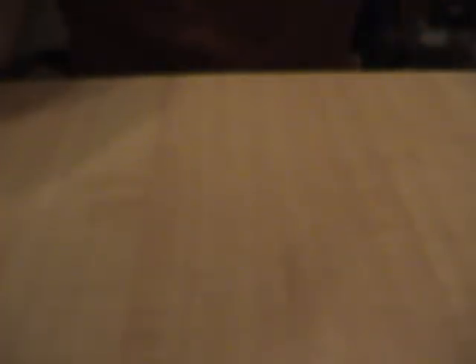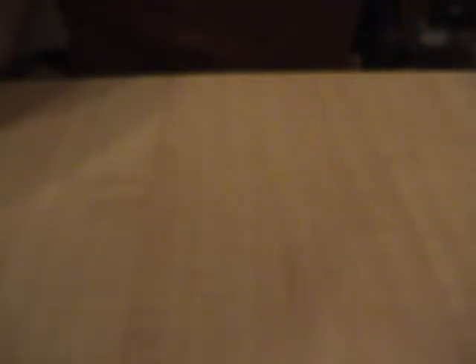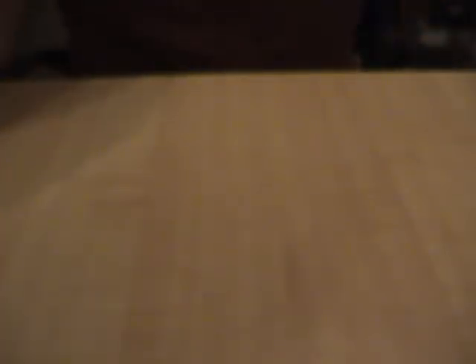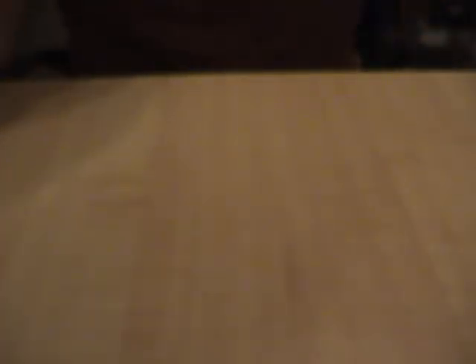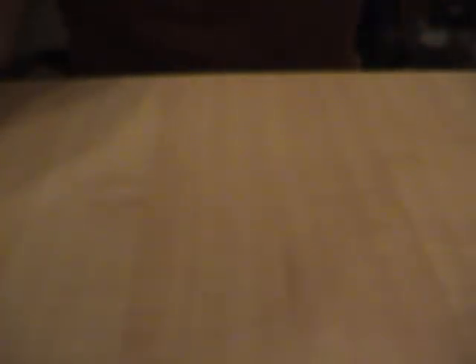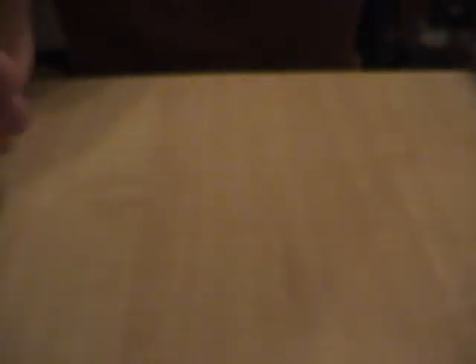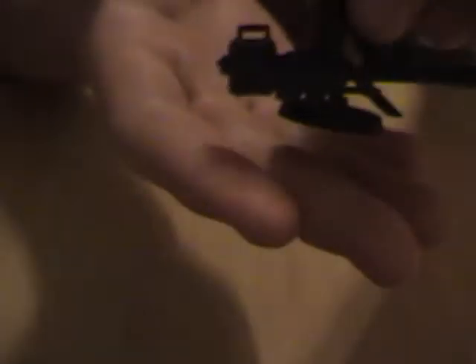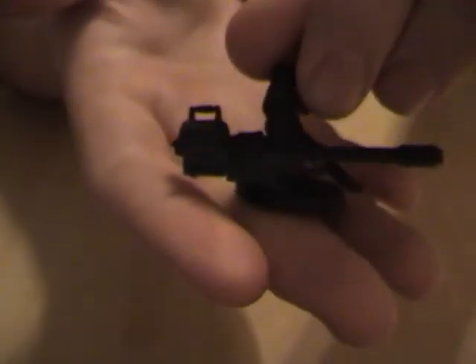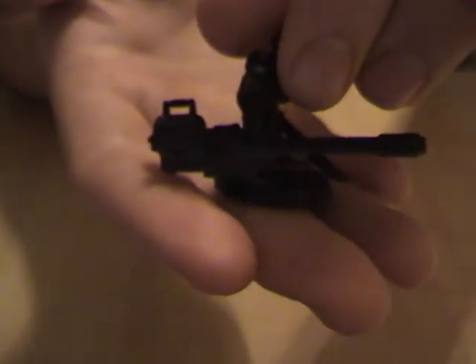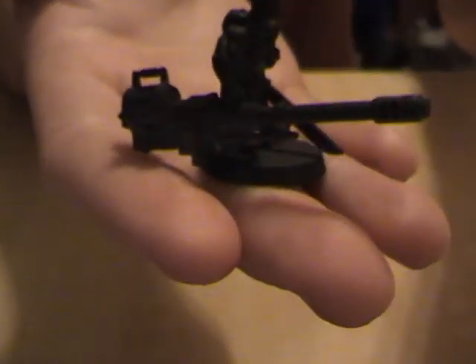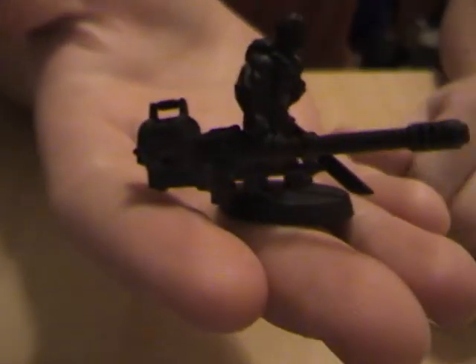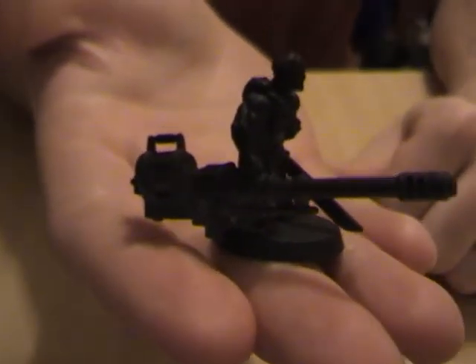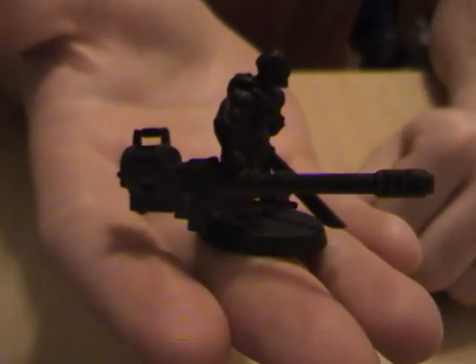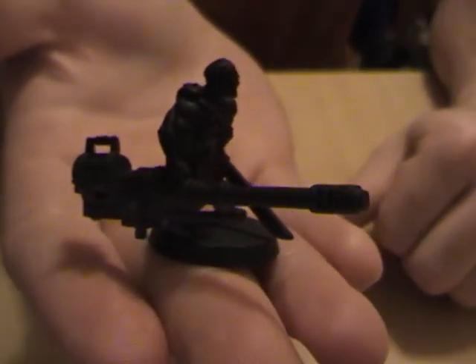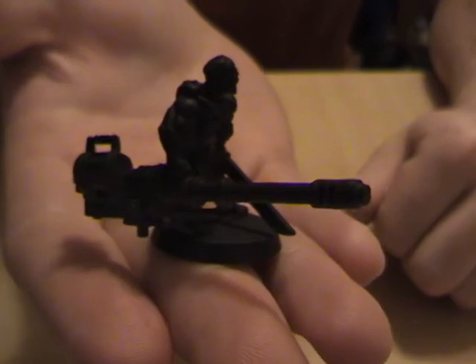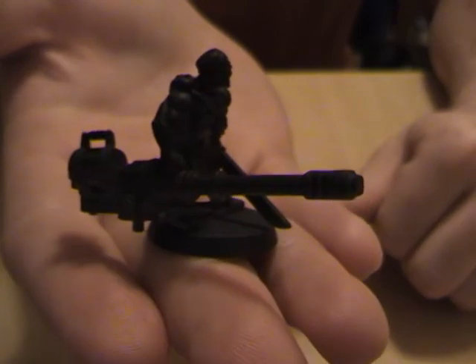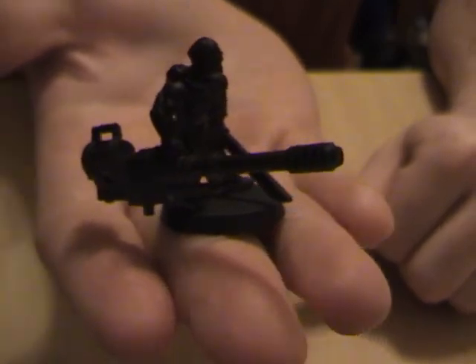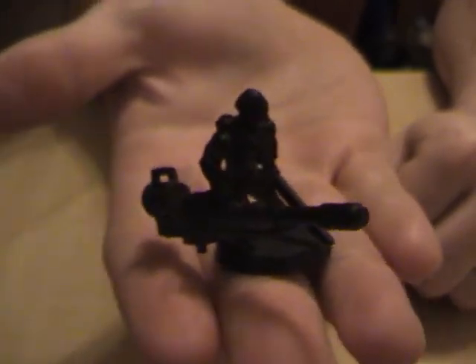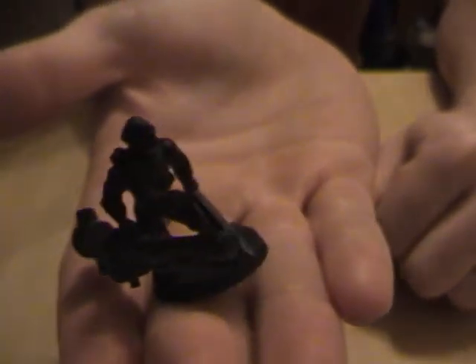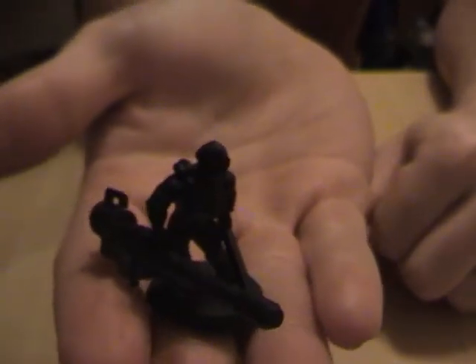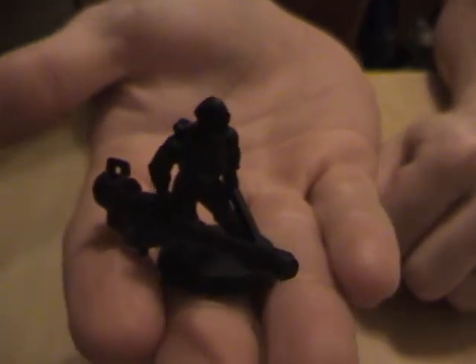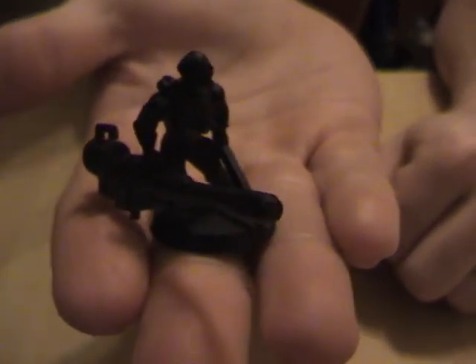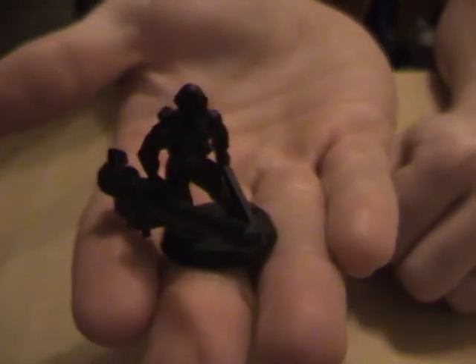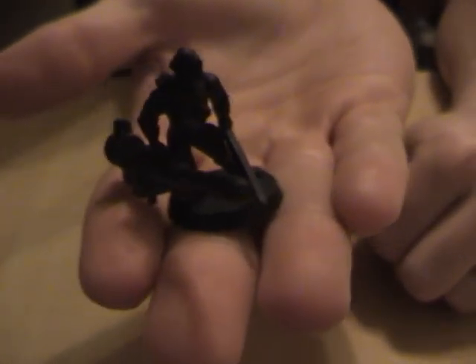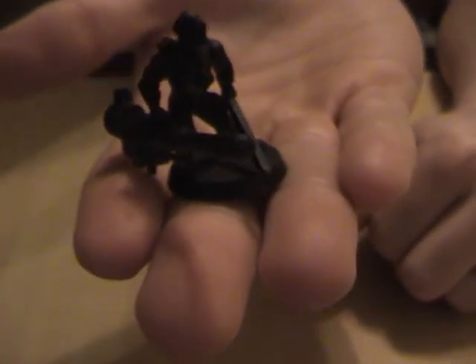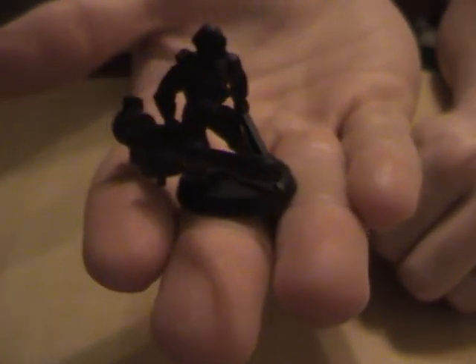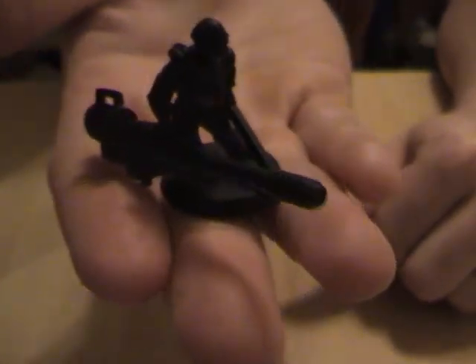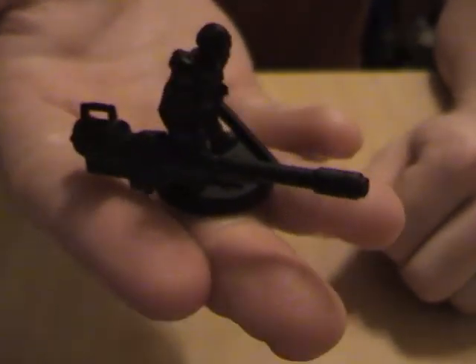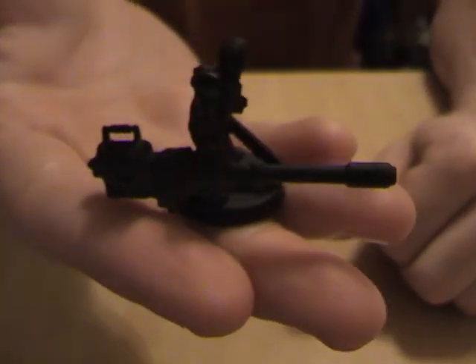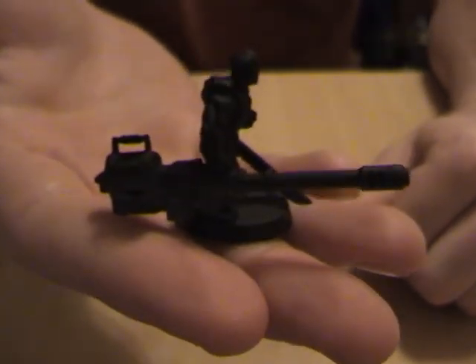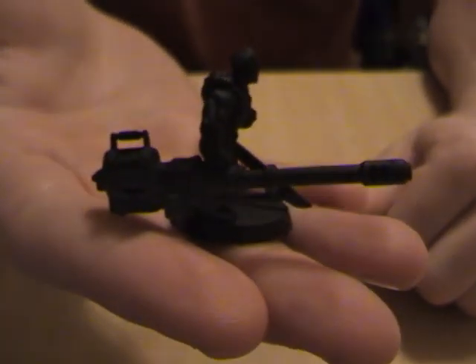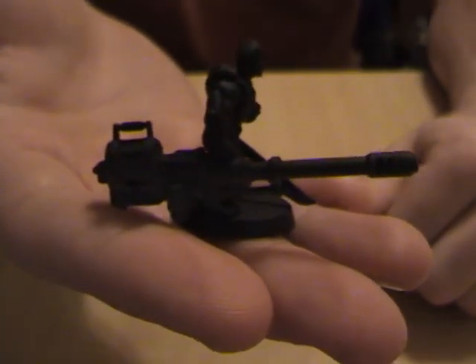I did this with the autocannon guy a couple months ago. I think he looks pretty good. It's a good way to maximize all your heavy weapons.